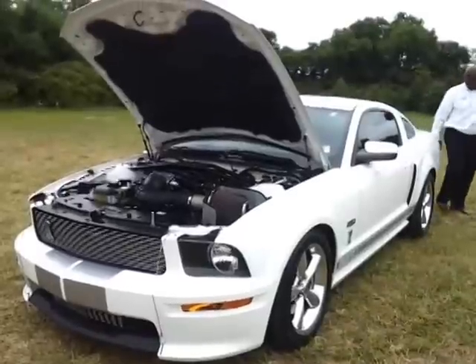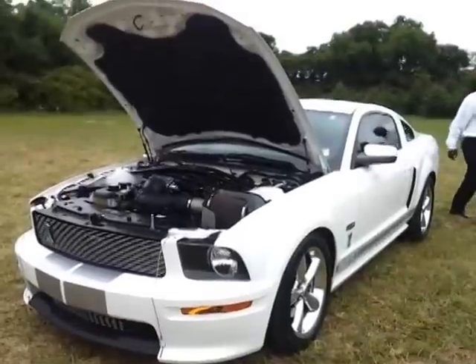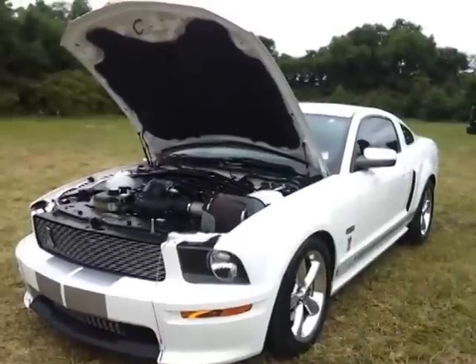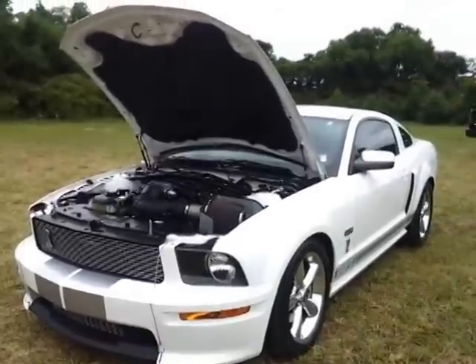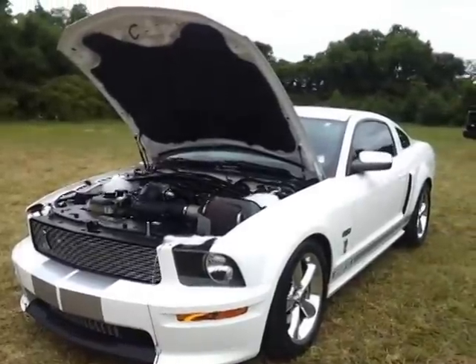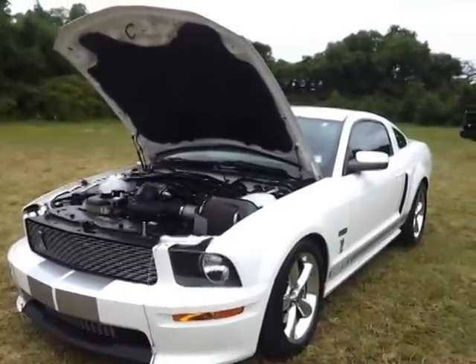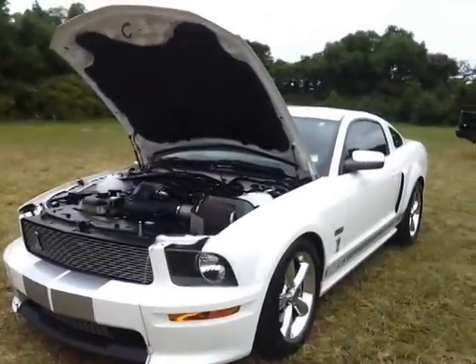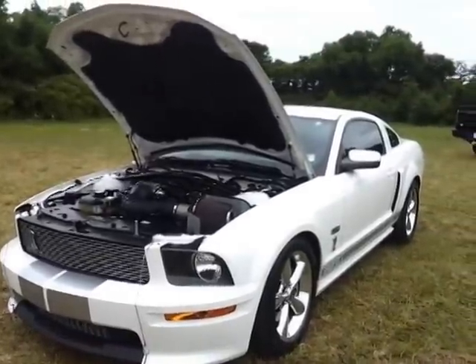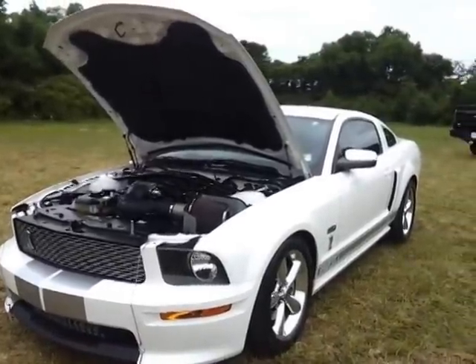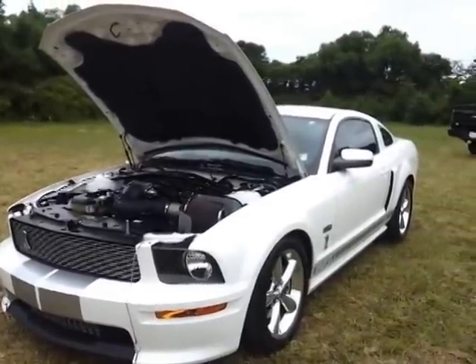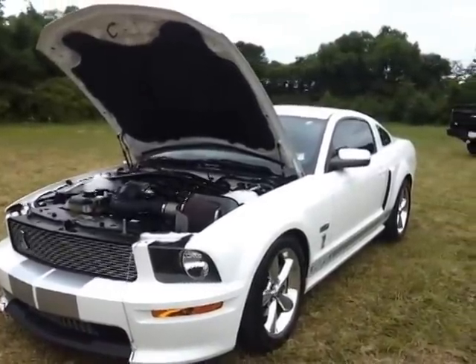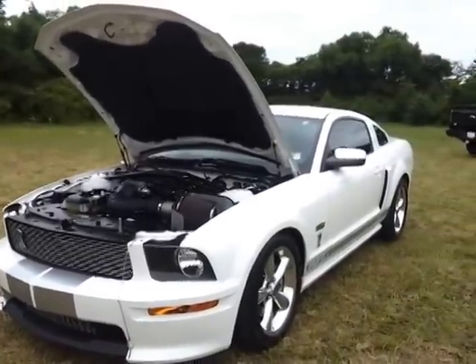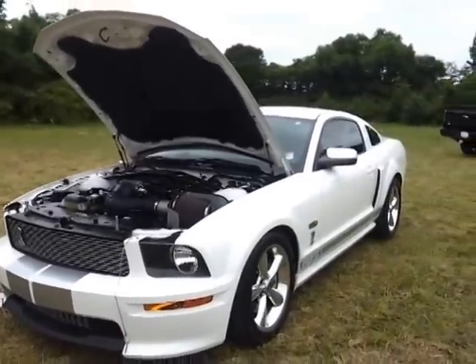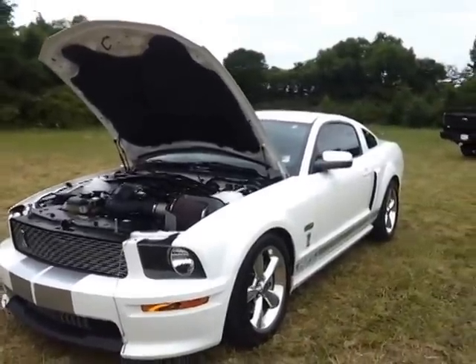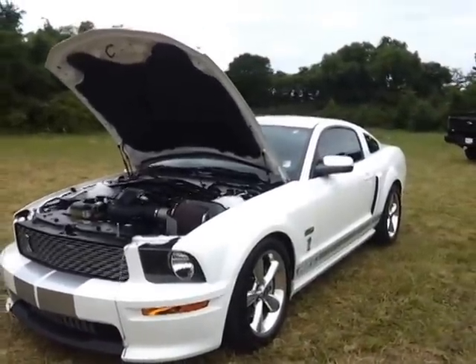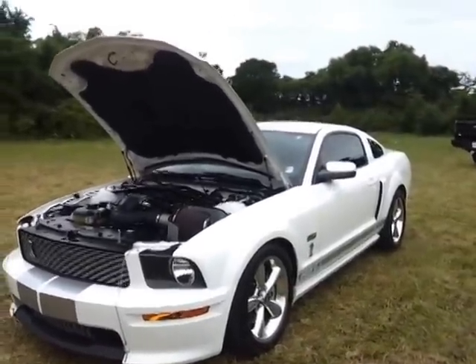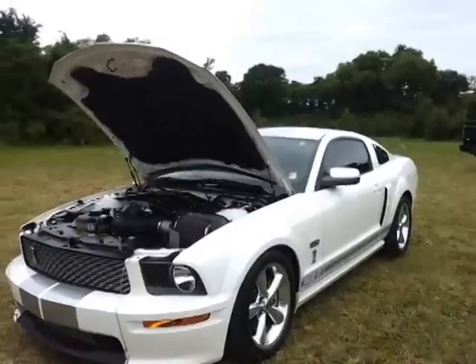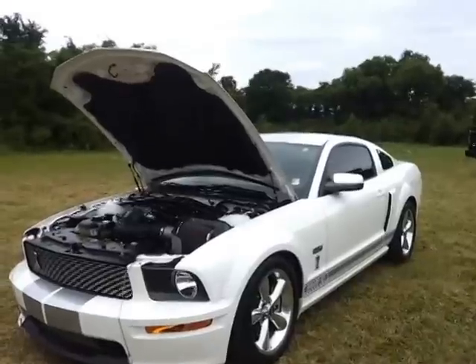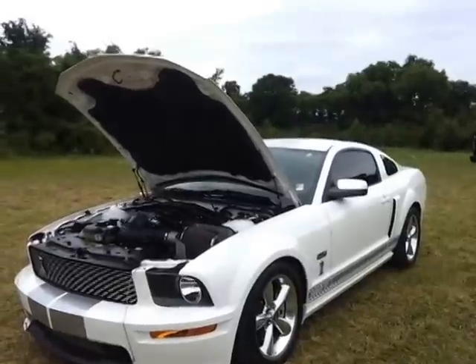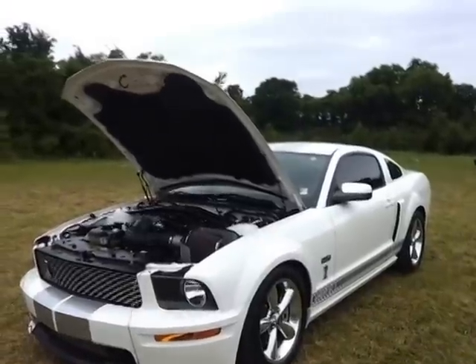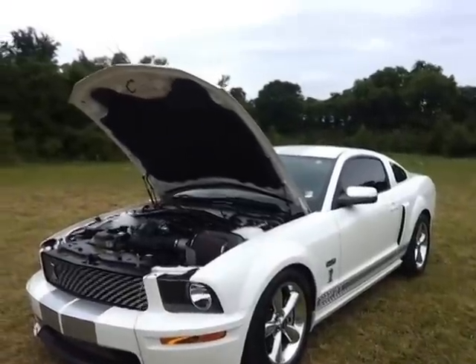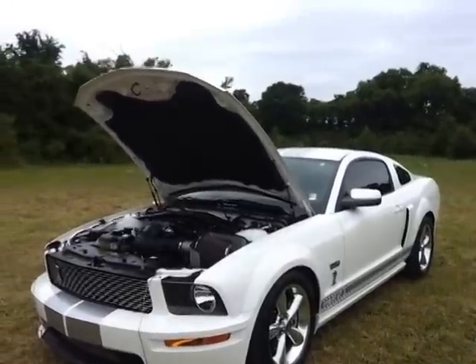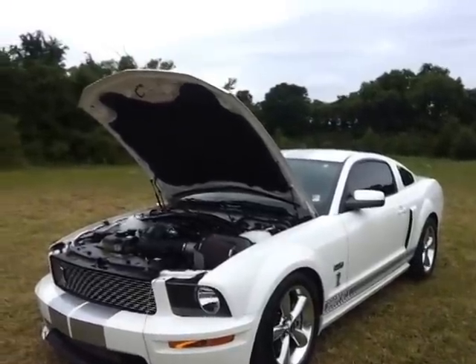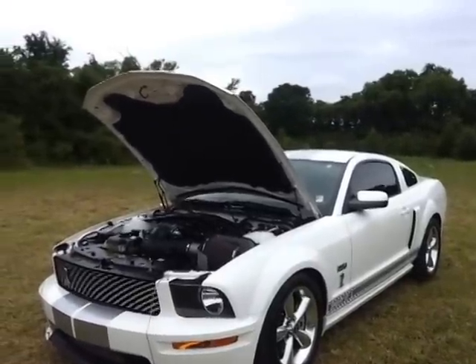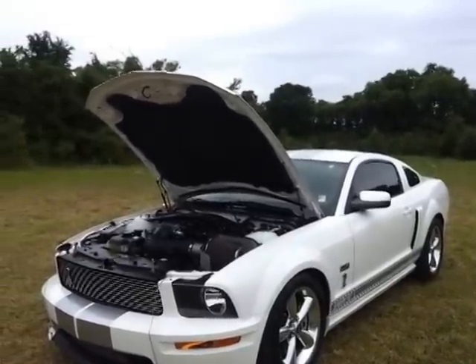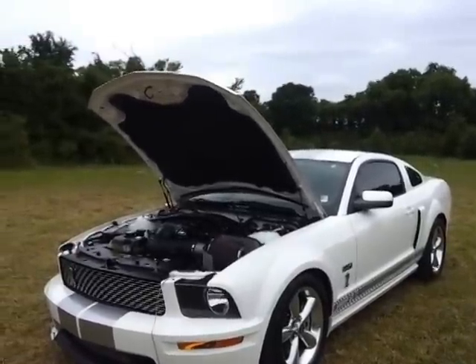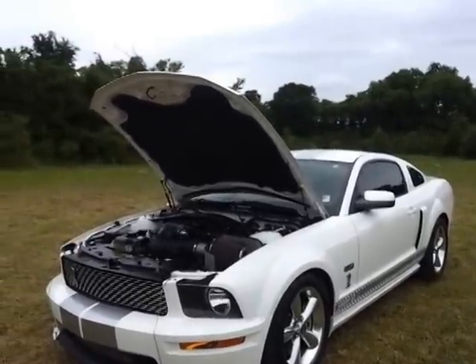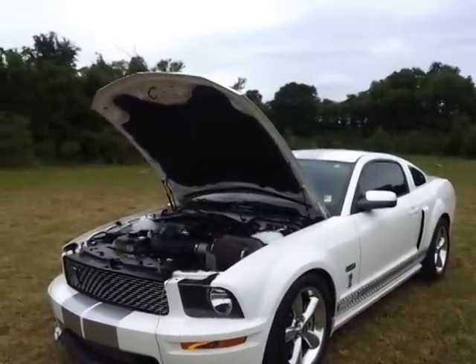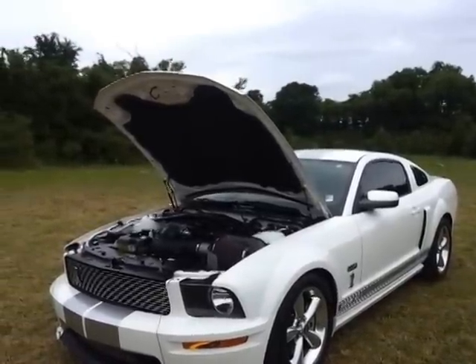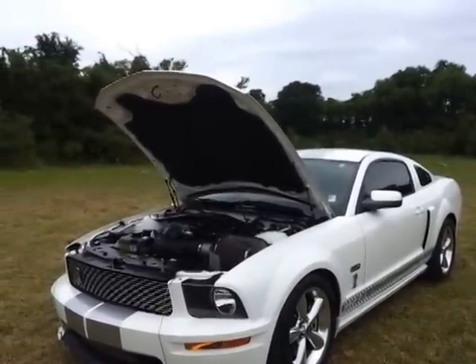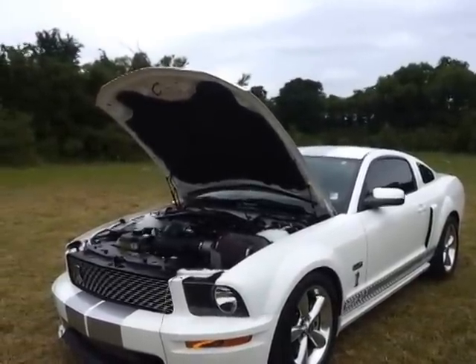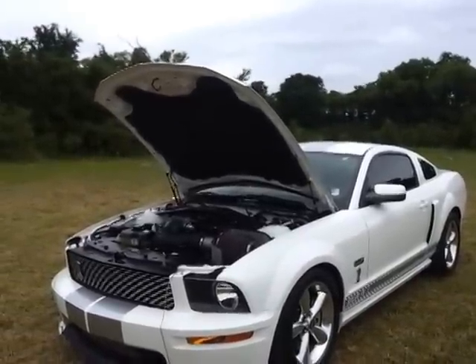Hello everybody, this is Brian Grizz with Ford of Murfreesboro, and I just traded in this 2007 Shelby GT — it's an automatic coupe with 37,000 miles.